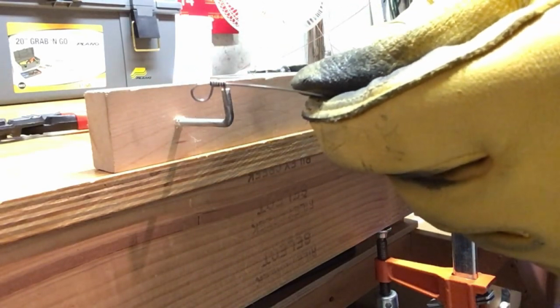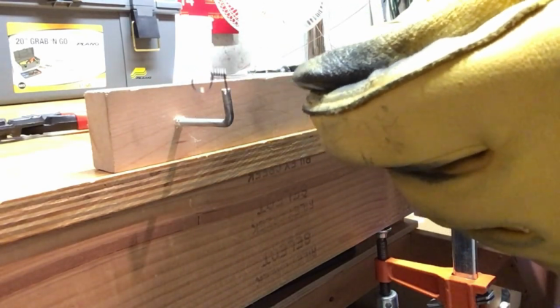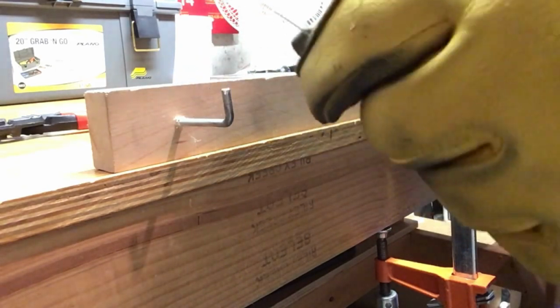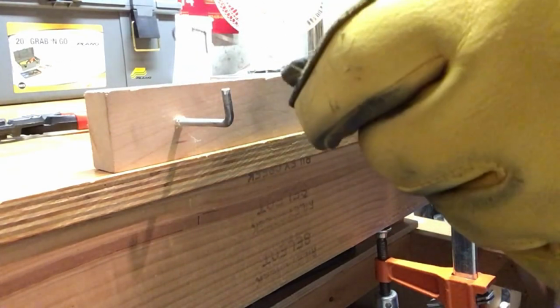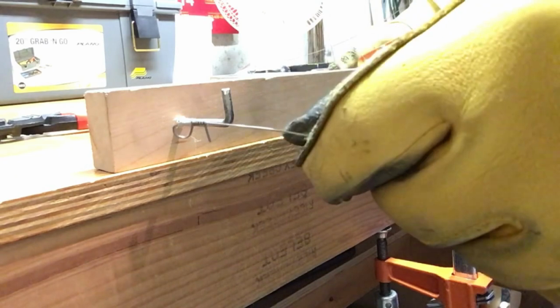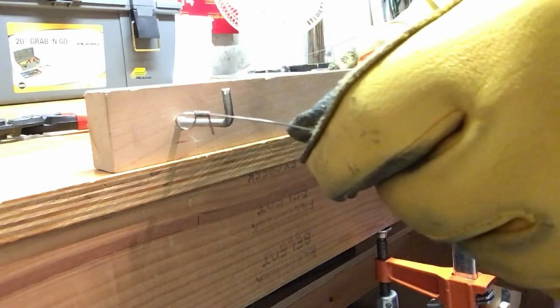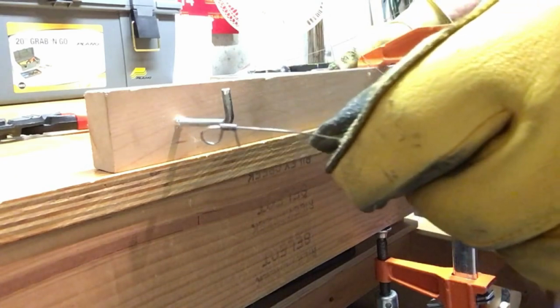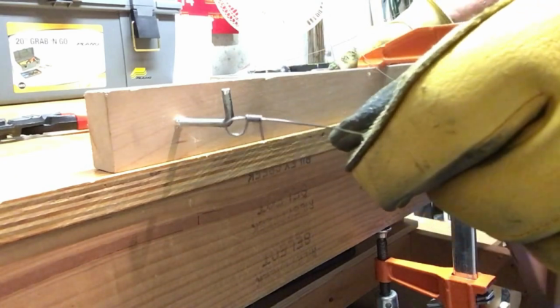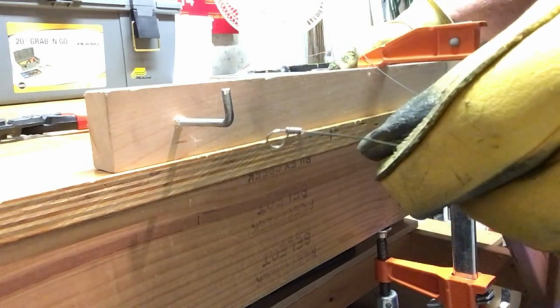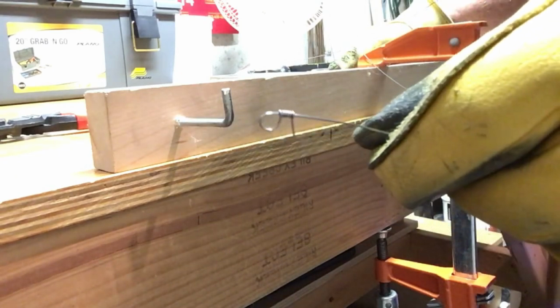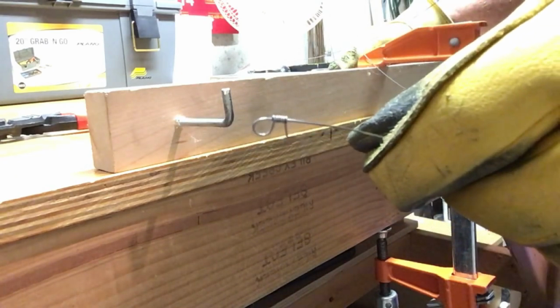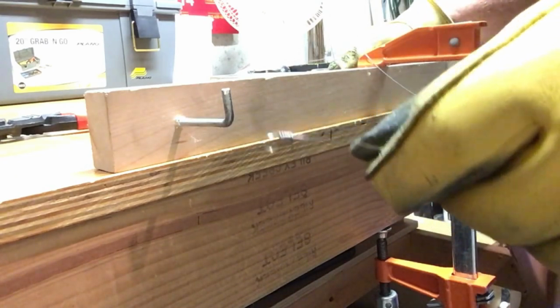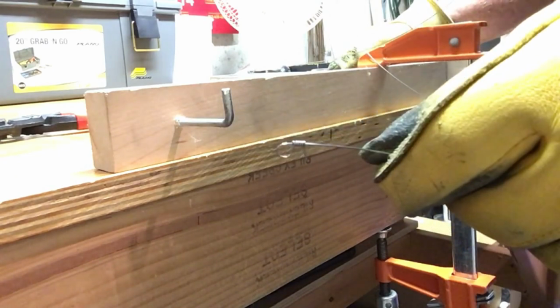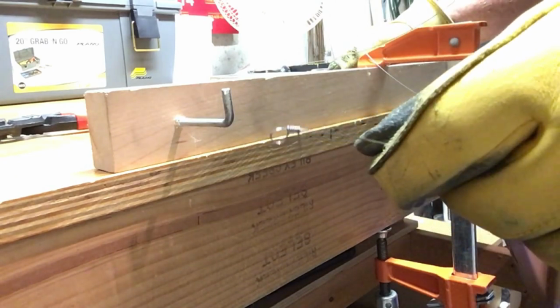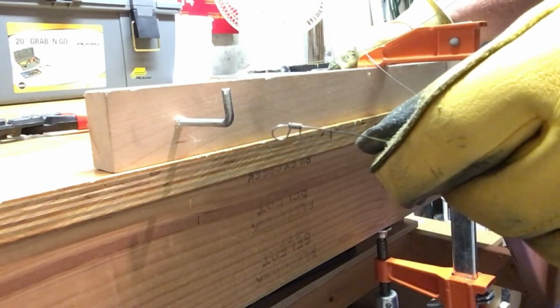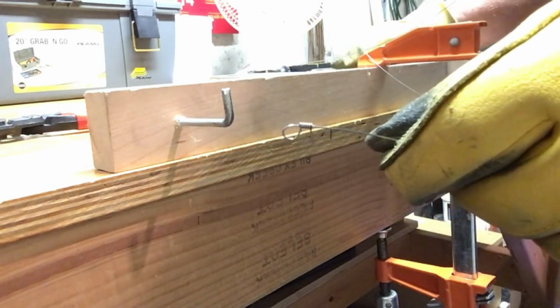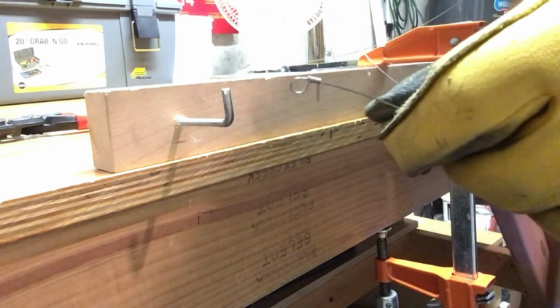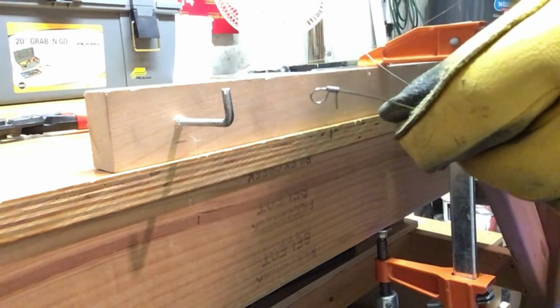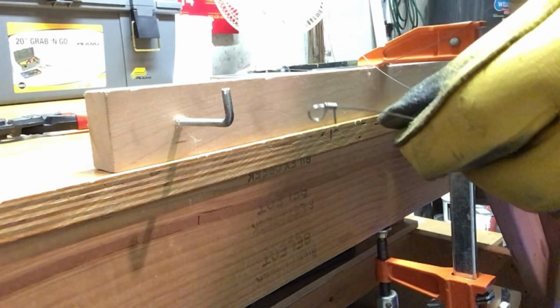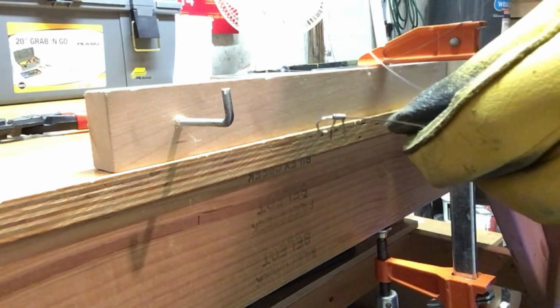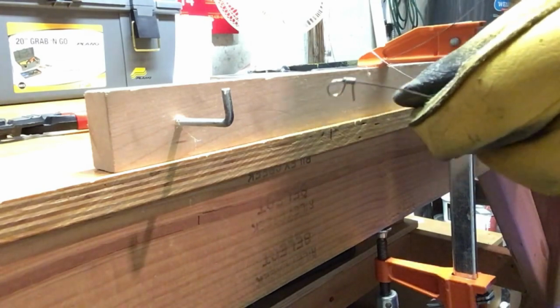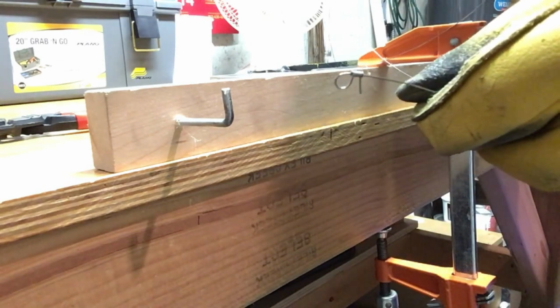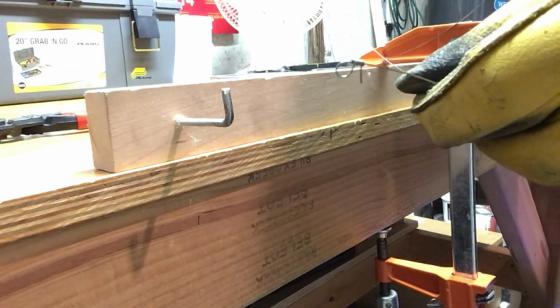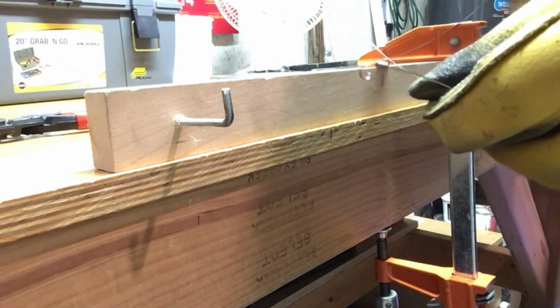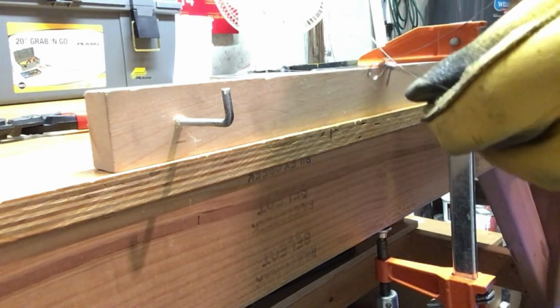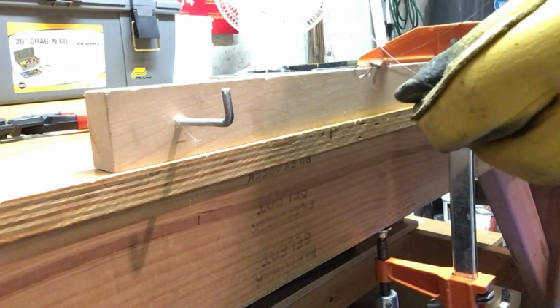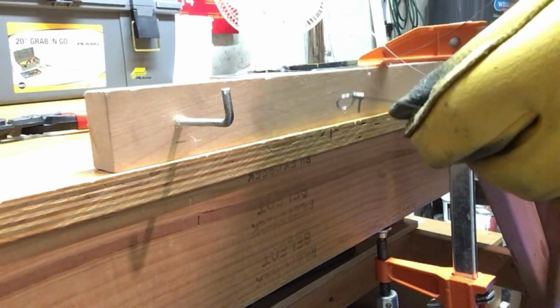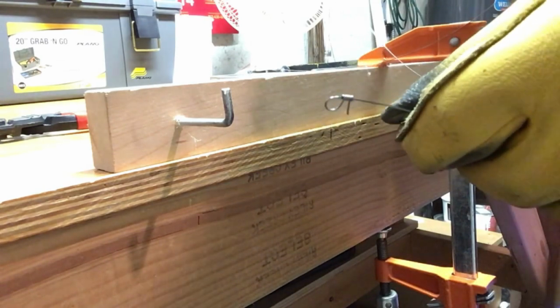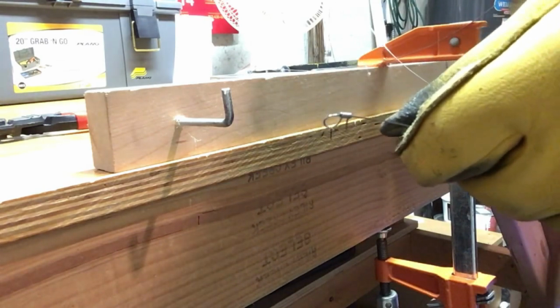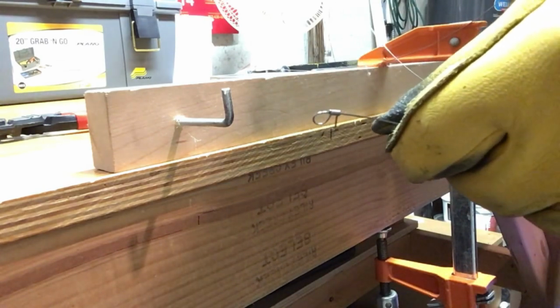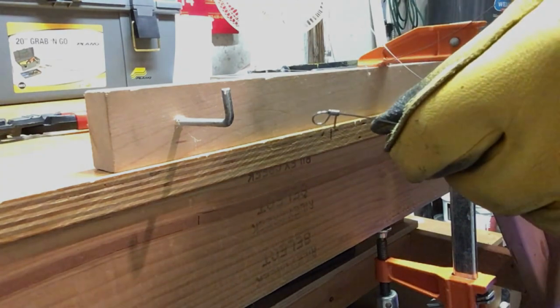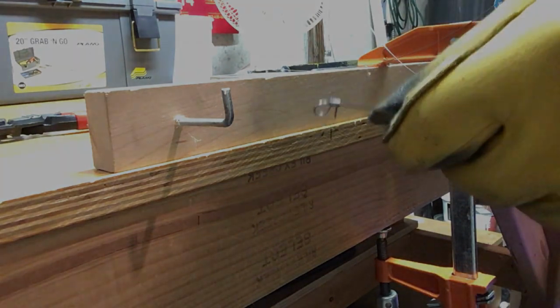That's how to make that loop in case you wondered how it's done. Just let us know if you have any questions — glad to help. Our website is howardpianoindustries.com.